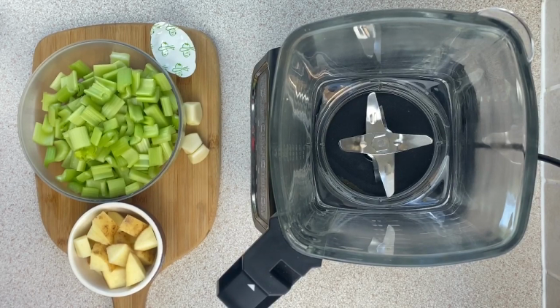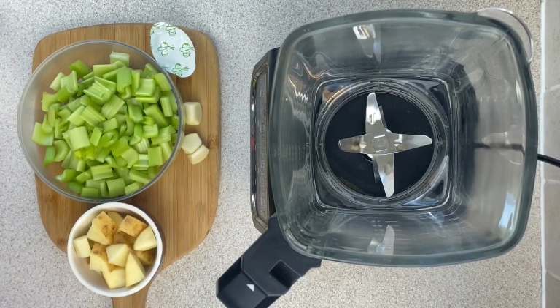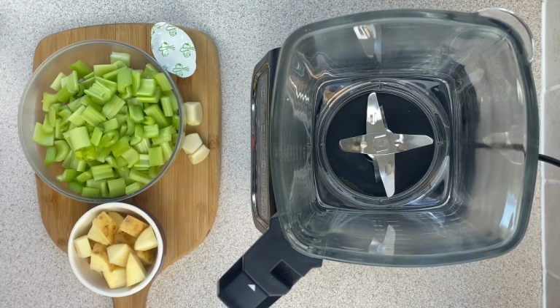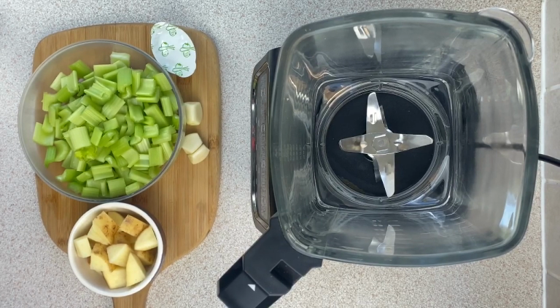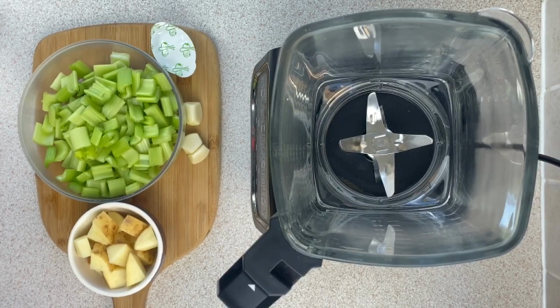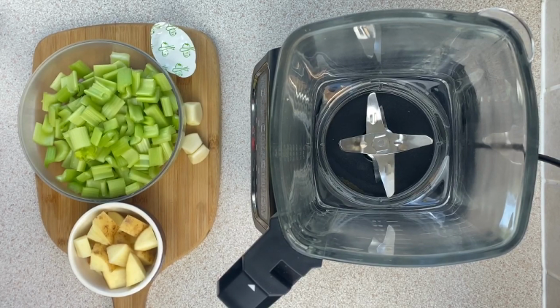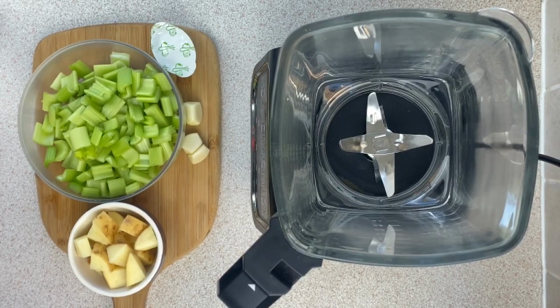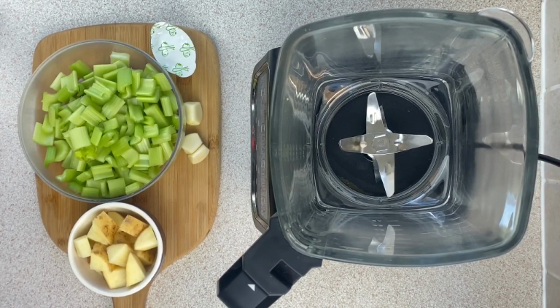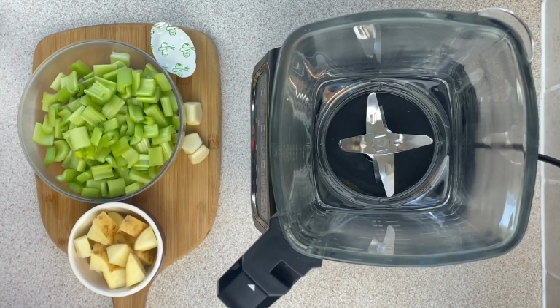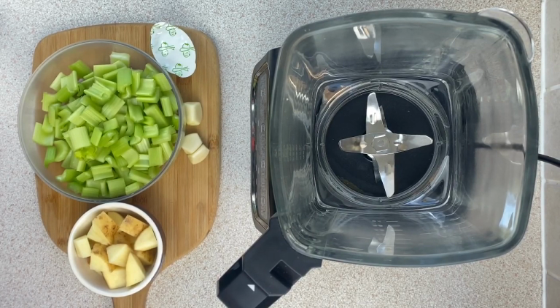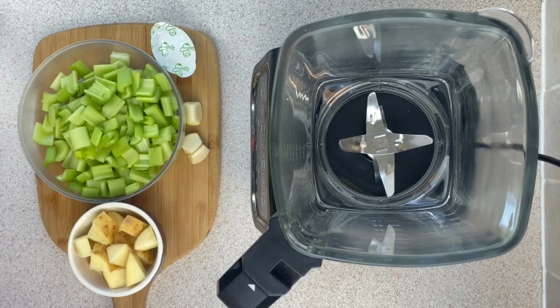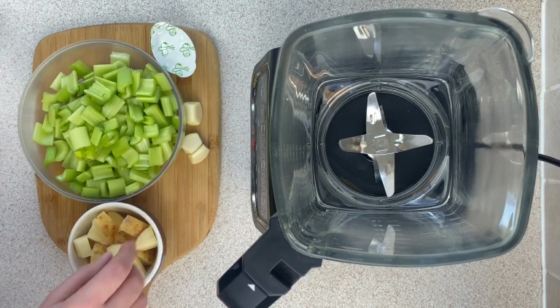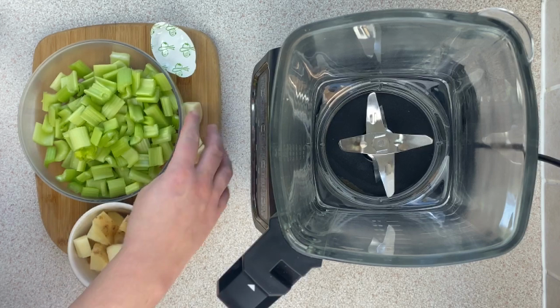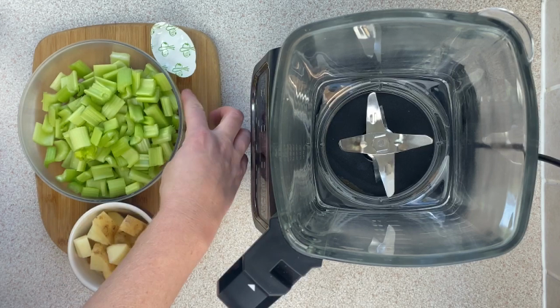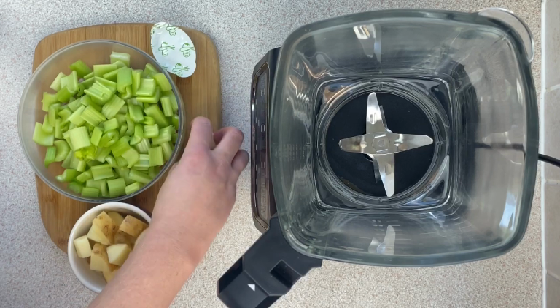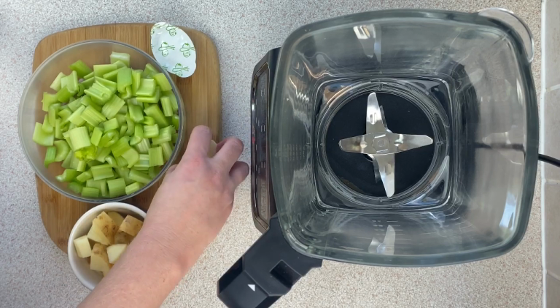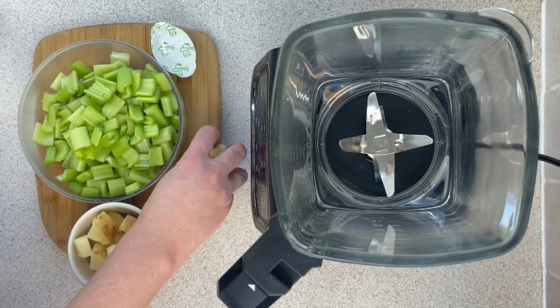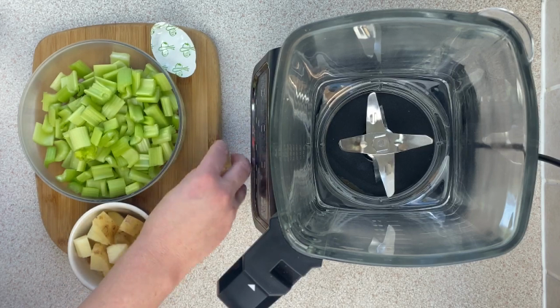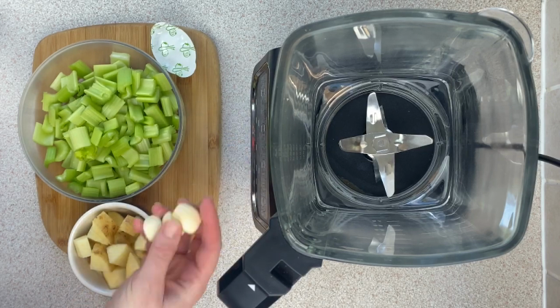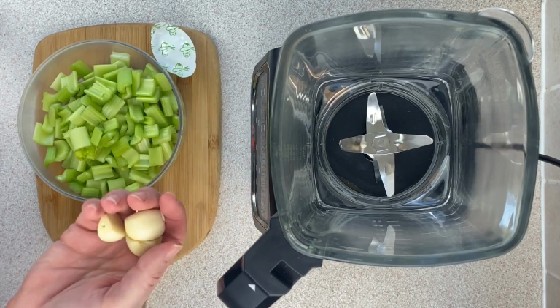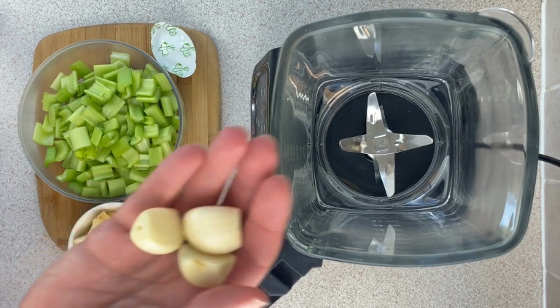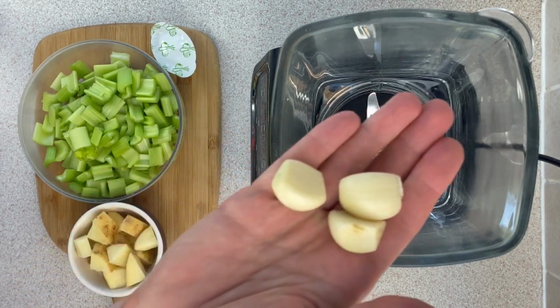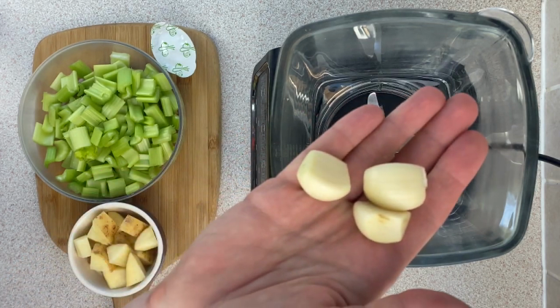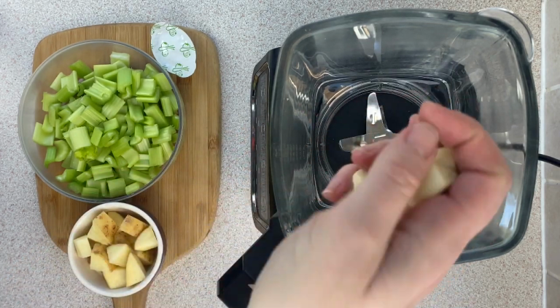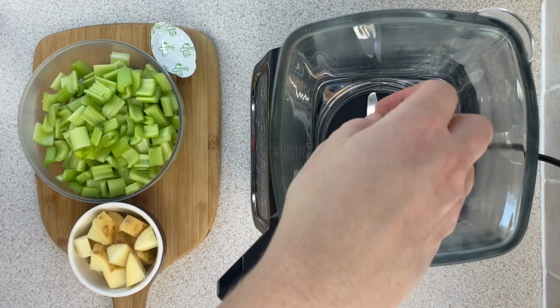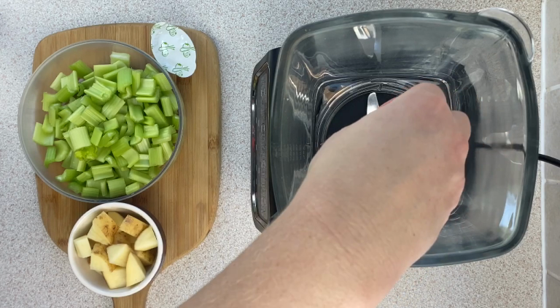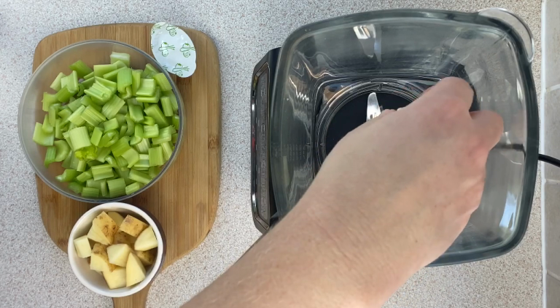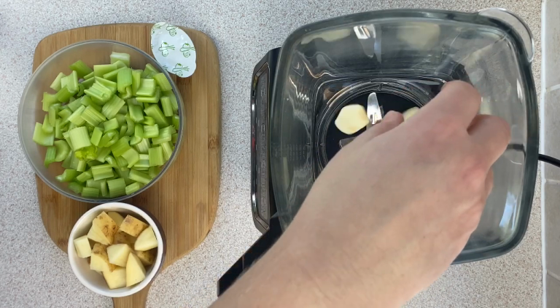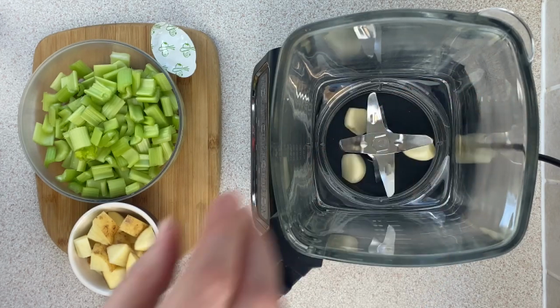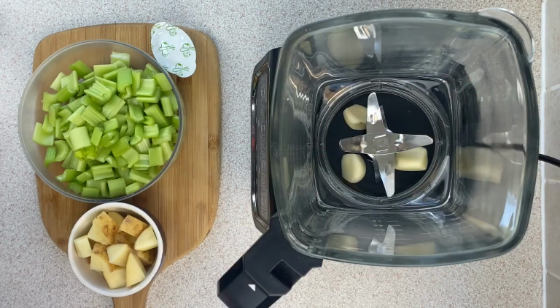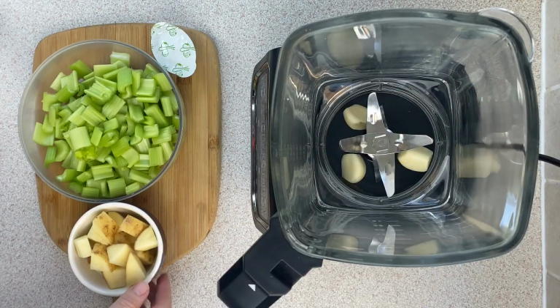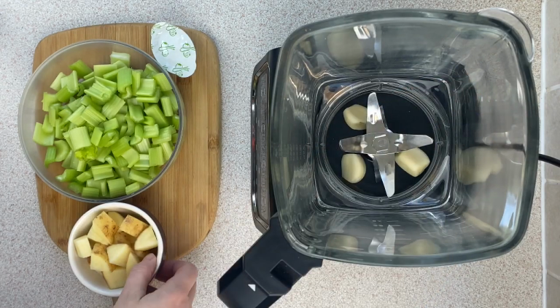First up I'm going to be adding three cloves of garlic which I've peeled. I haven't bothered to slice them or crush them, because the Ninja does a really good job of slicing them up when it gets going.